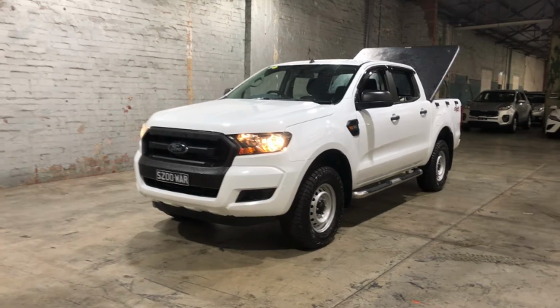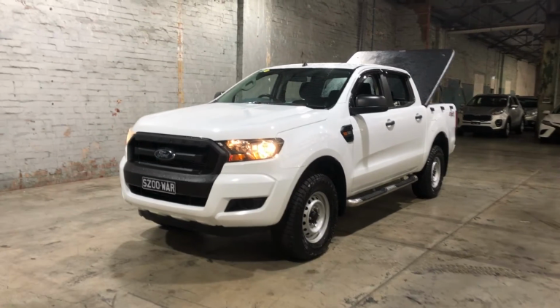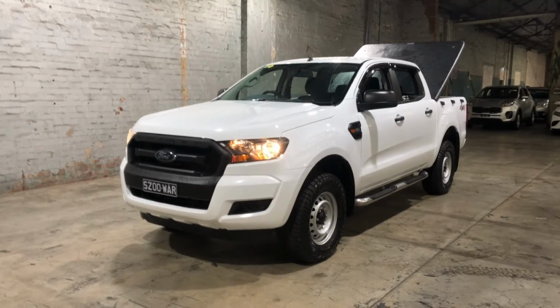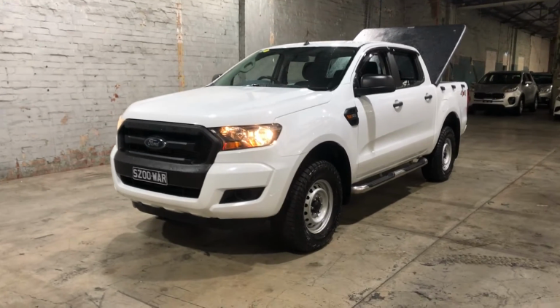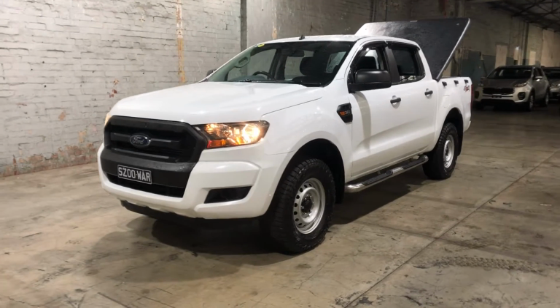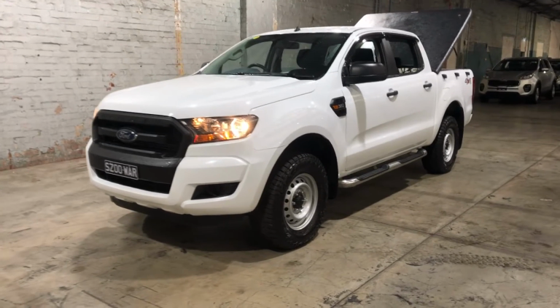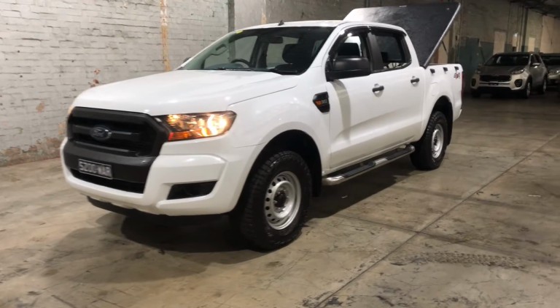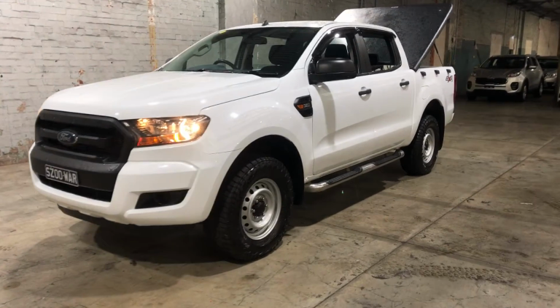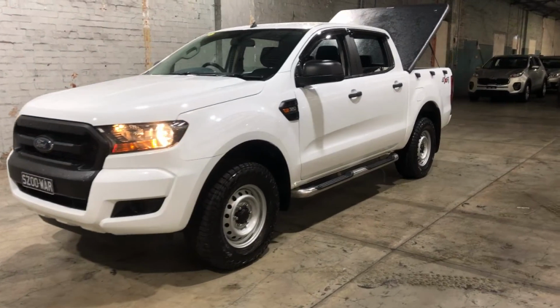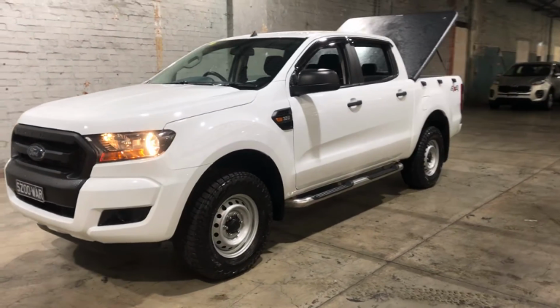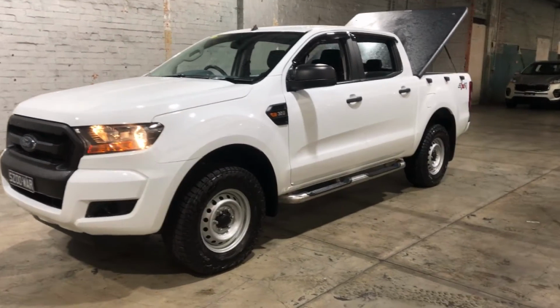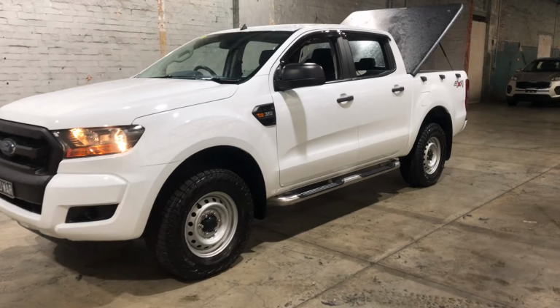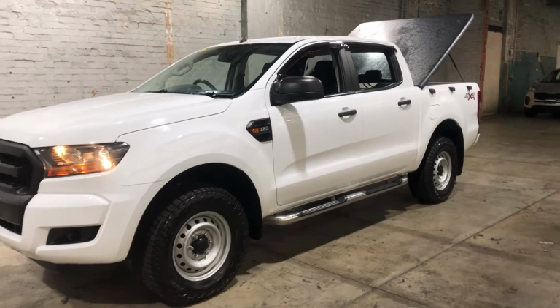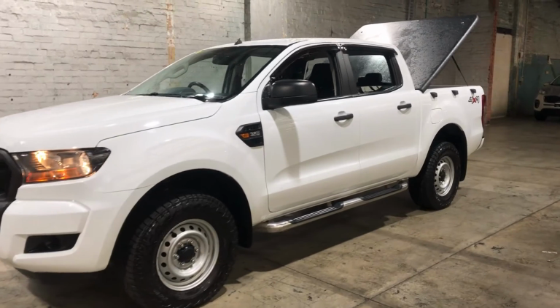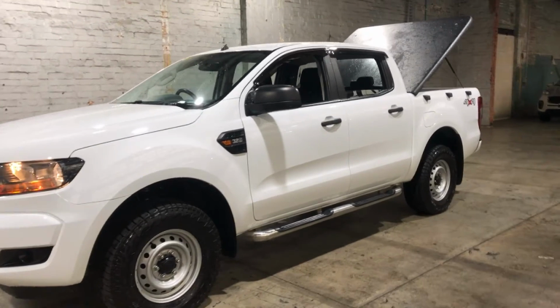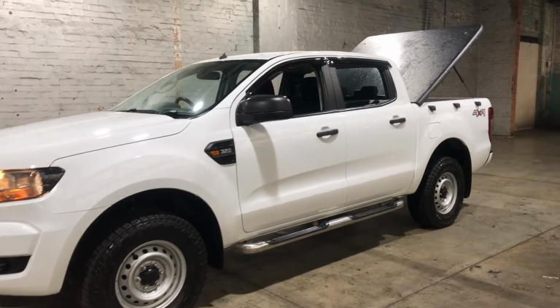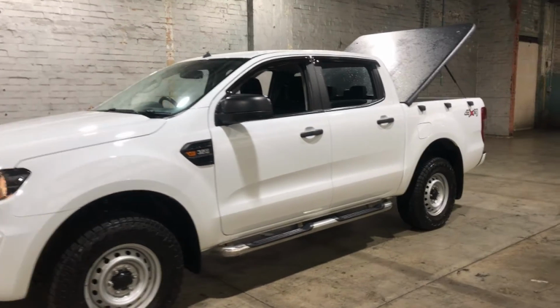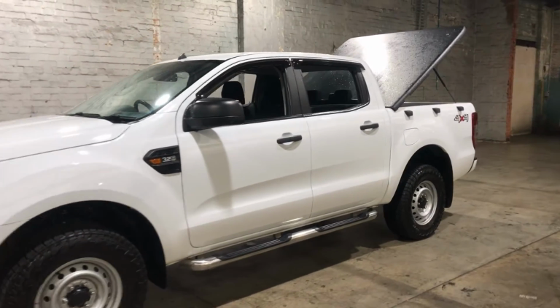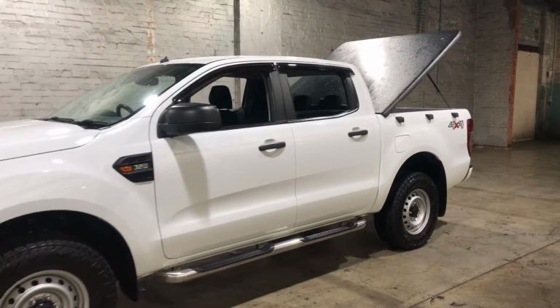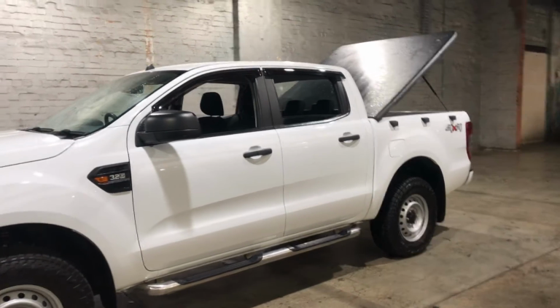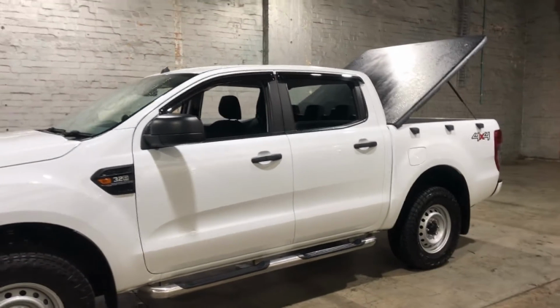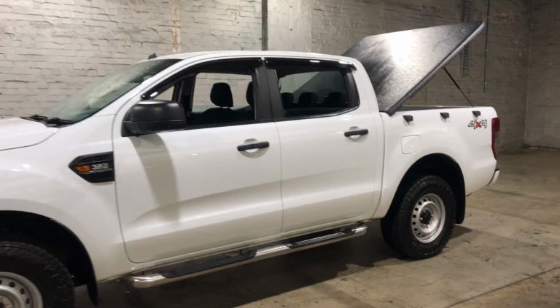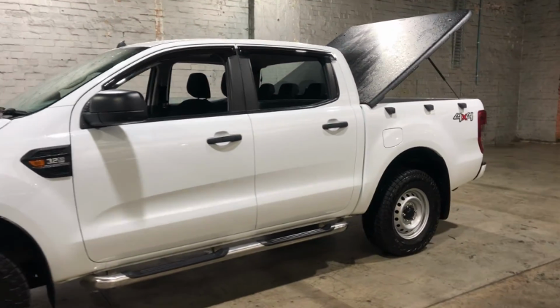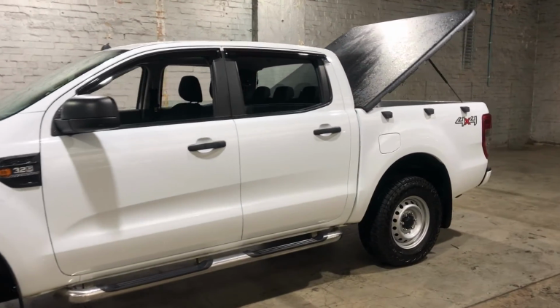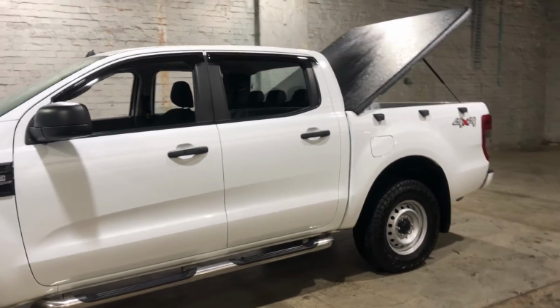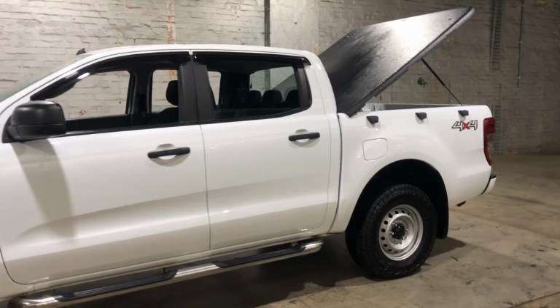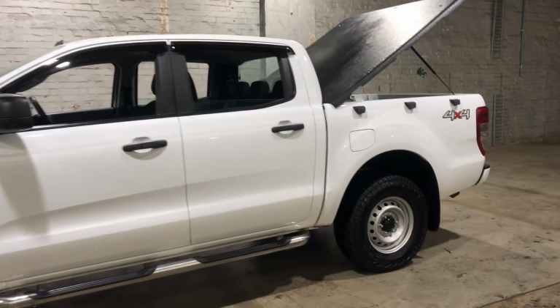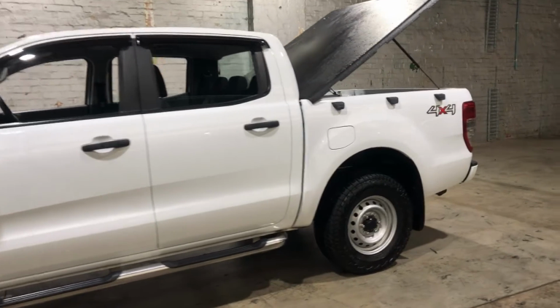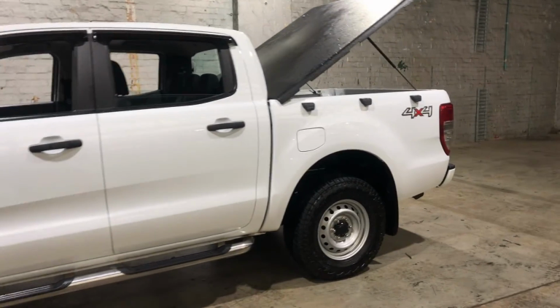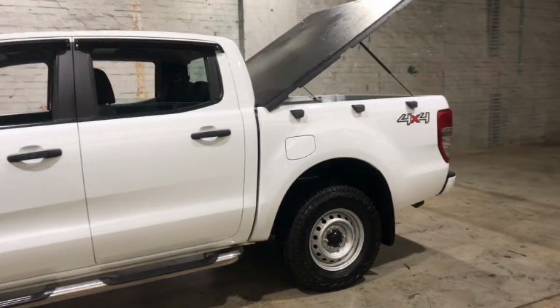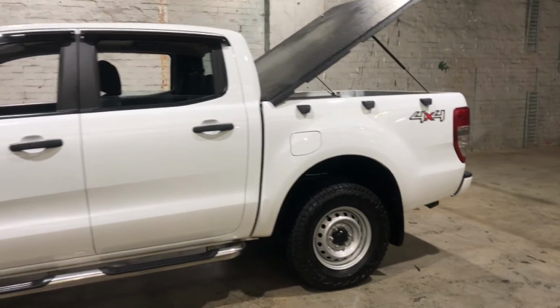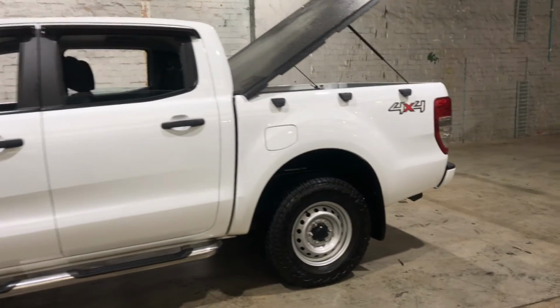Hey guys, thank you for your inquiry on our 2016 Ford Ranger. This Ranger is powered by a 3.2 litre turbocharged diesel engine with a fuel efficiency of just 8.7 litres per 100 k's.